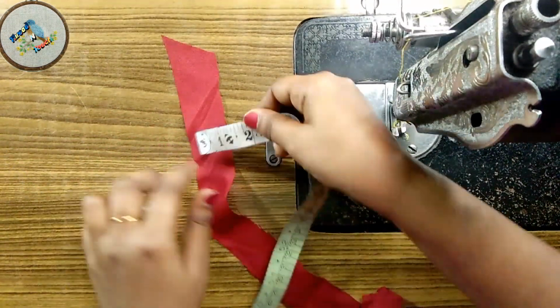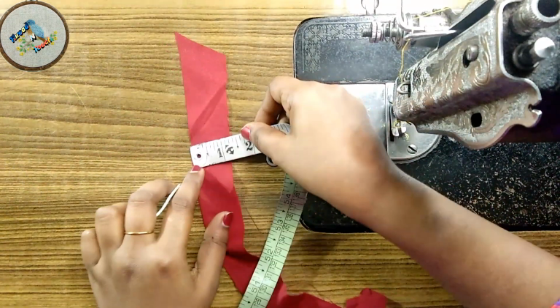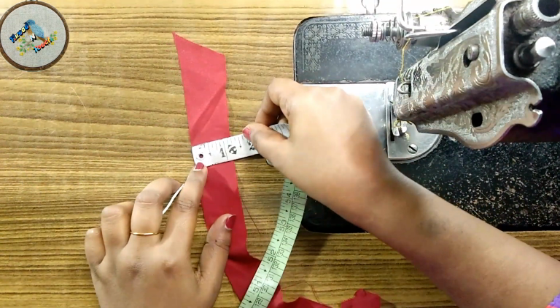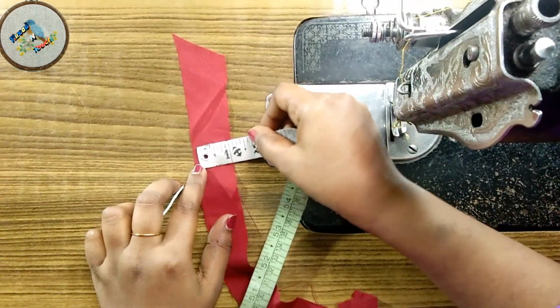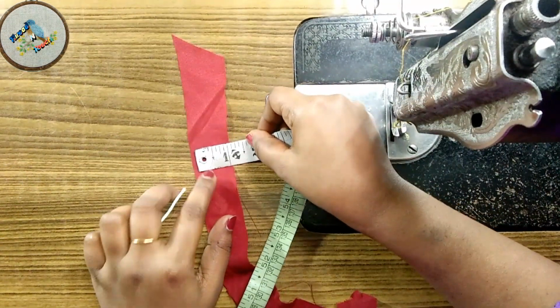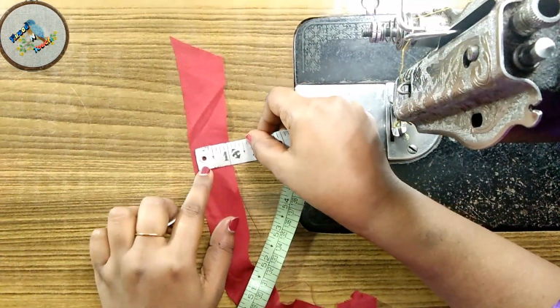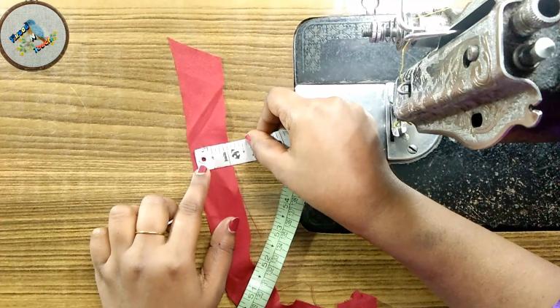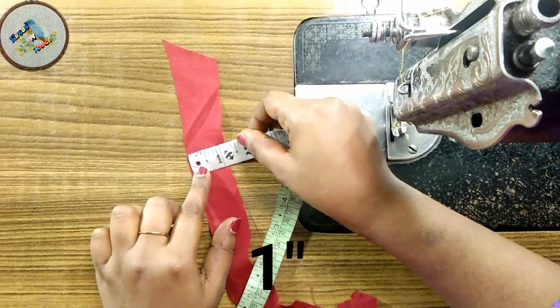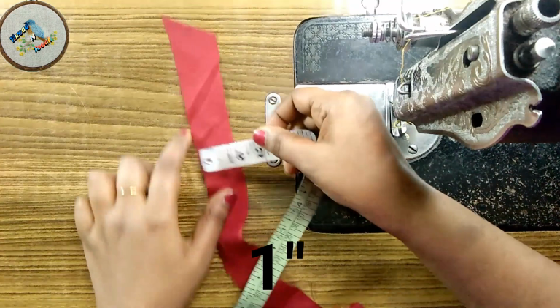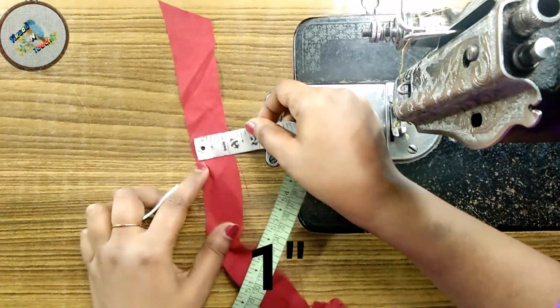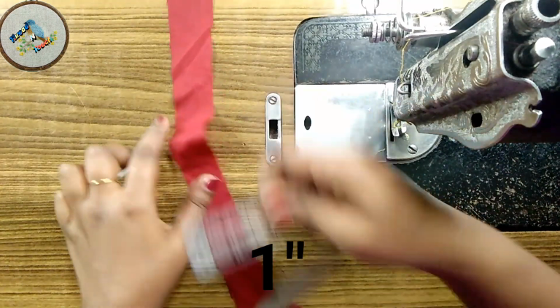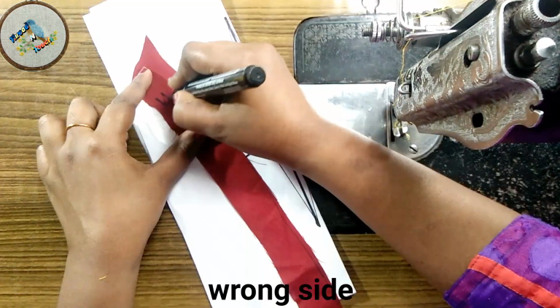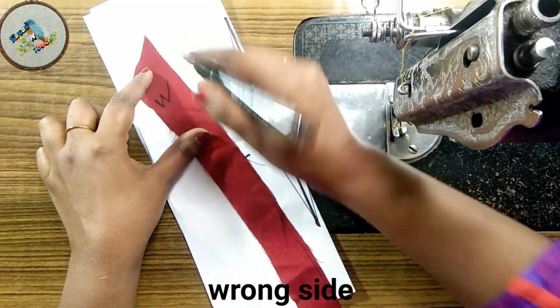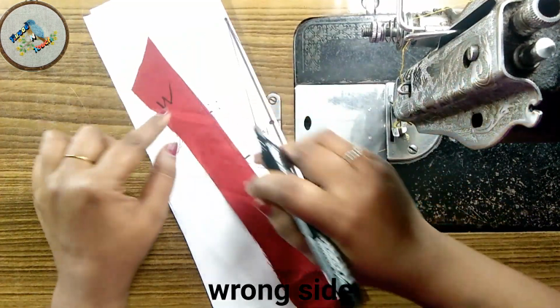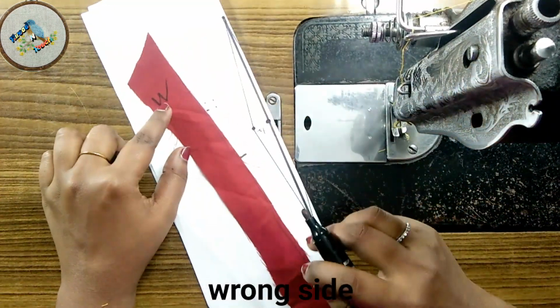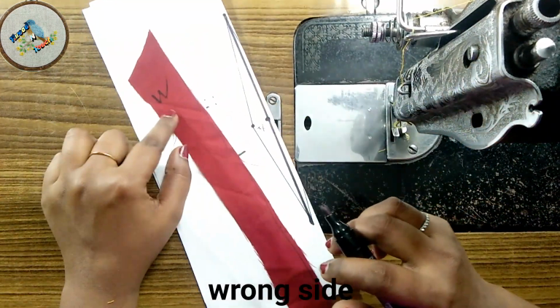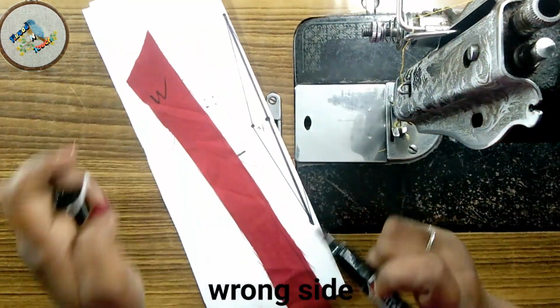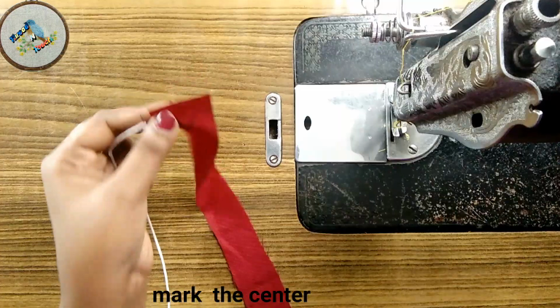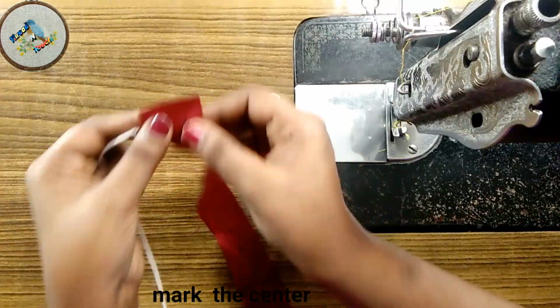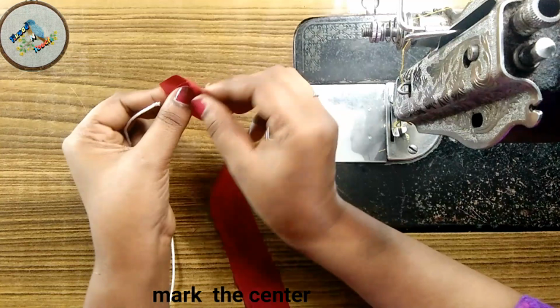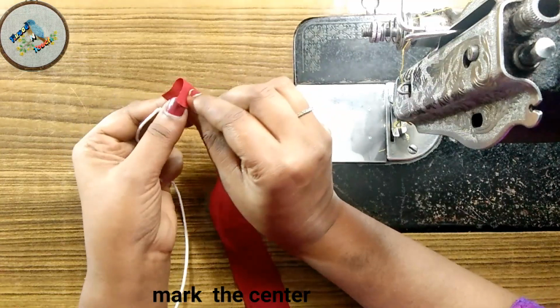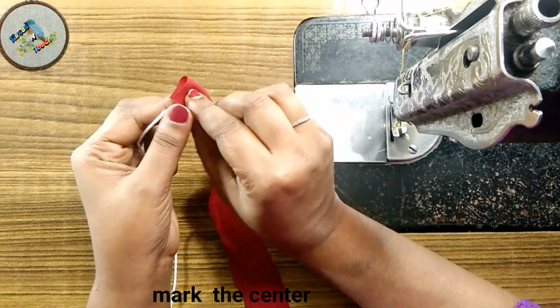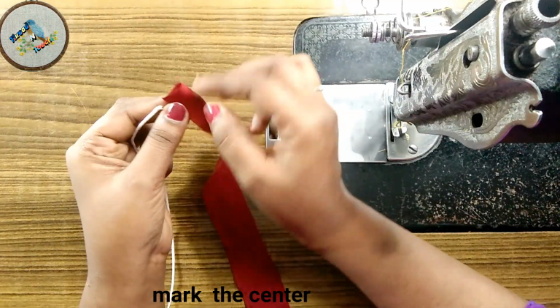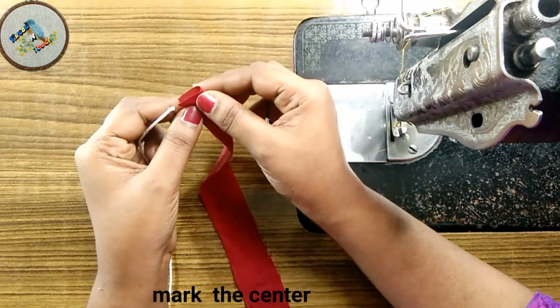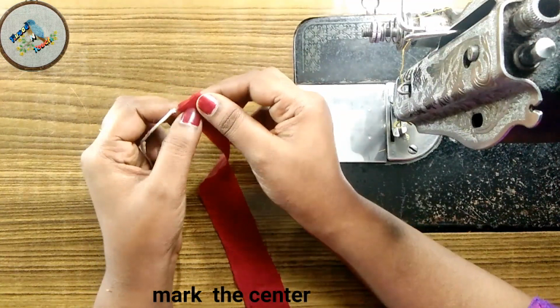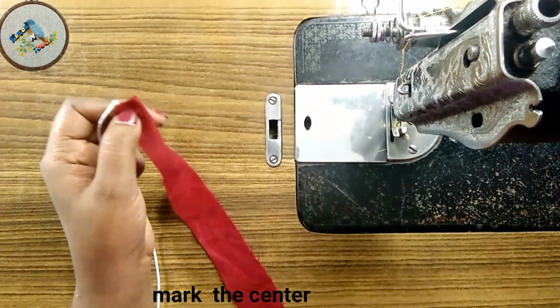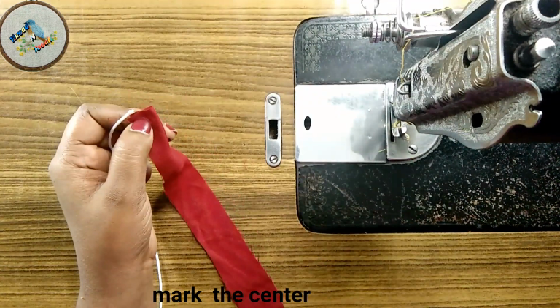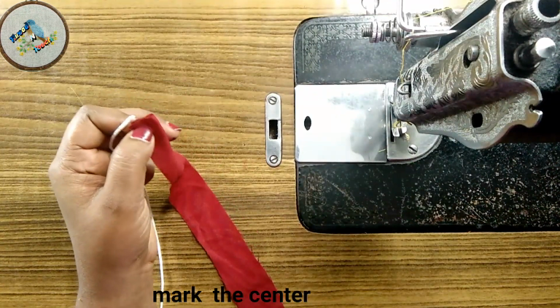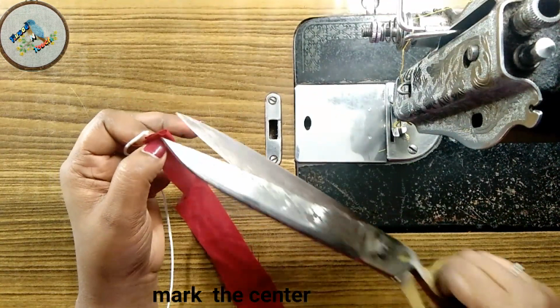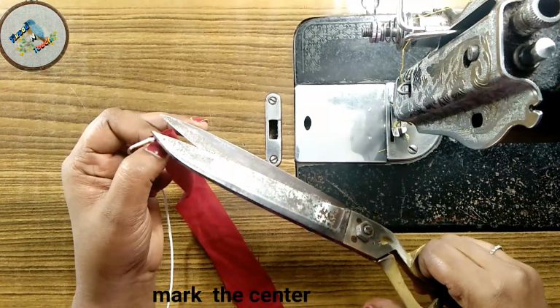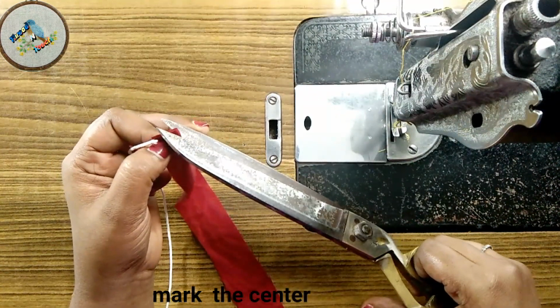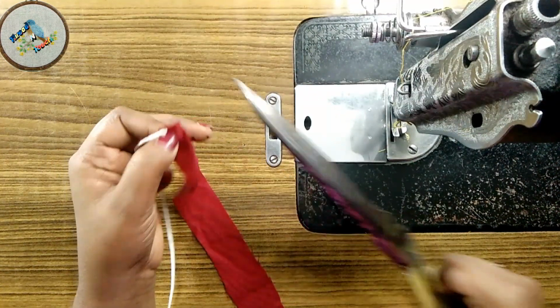We are going to work on the wrong side of the cloth. We are going to mark the correct center, then we are going to cut the center.